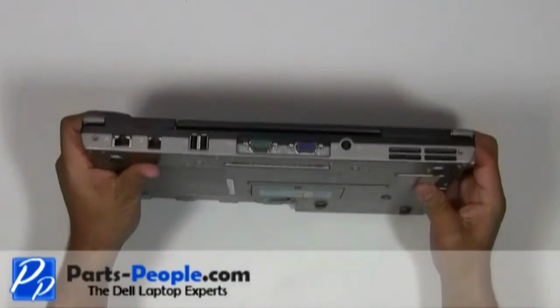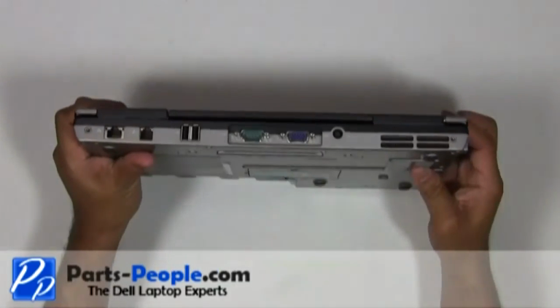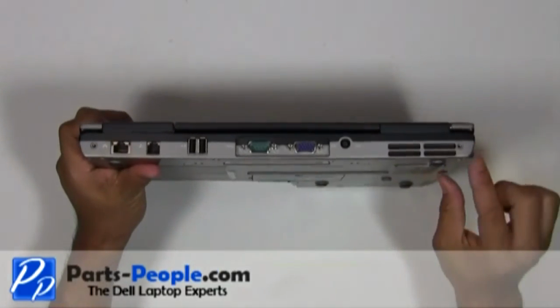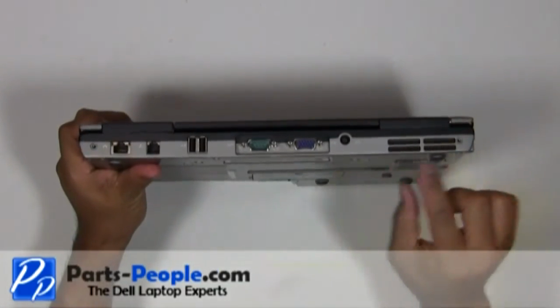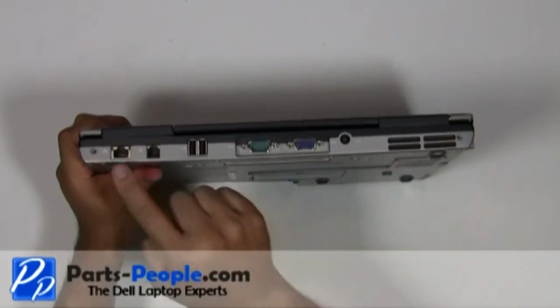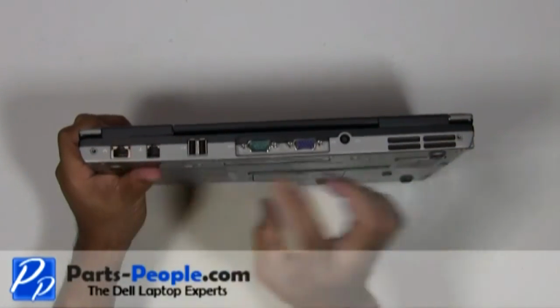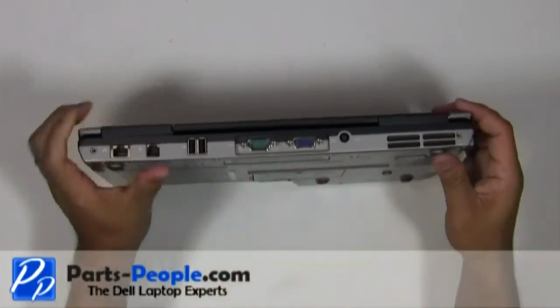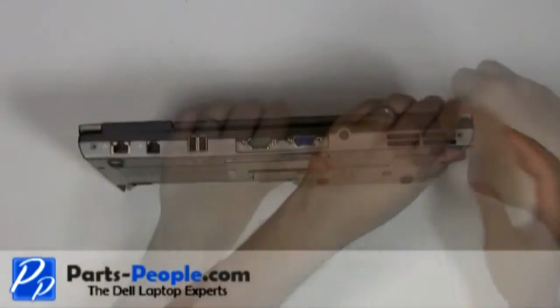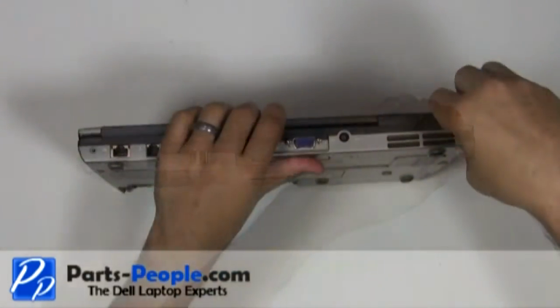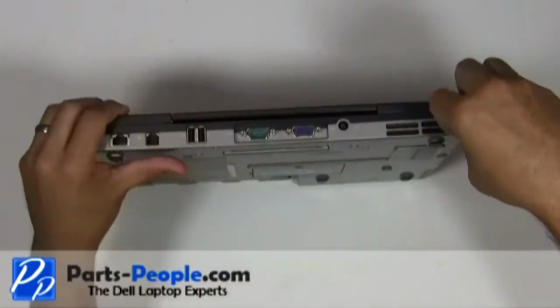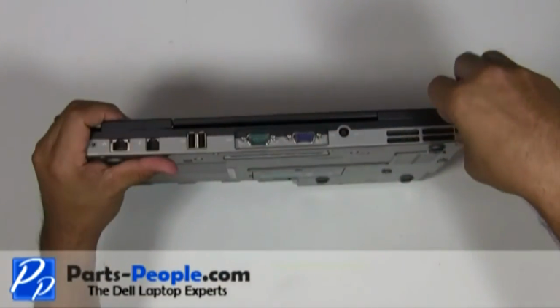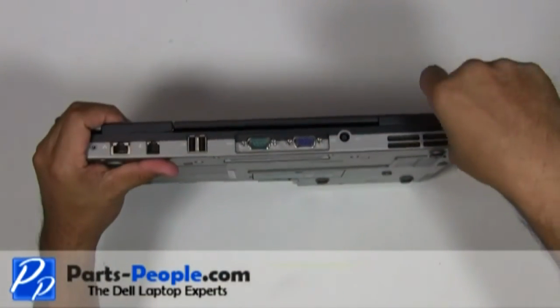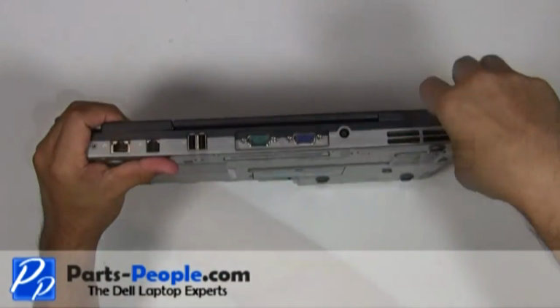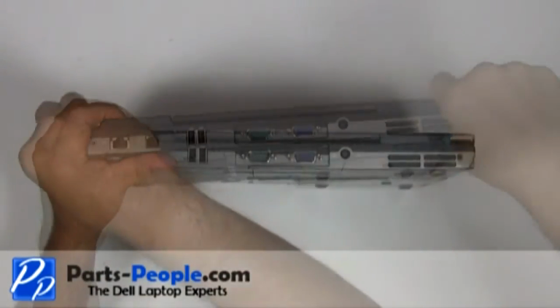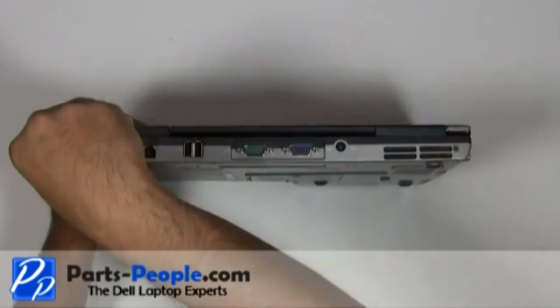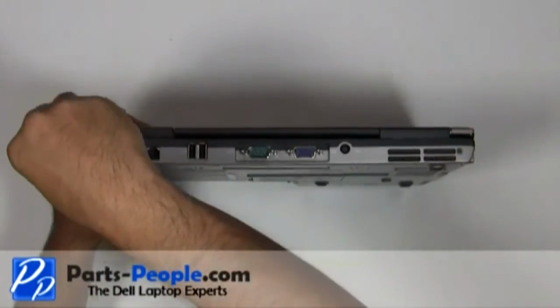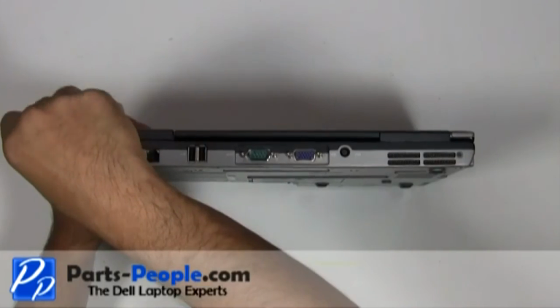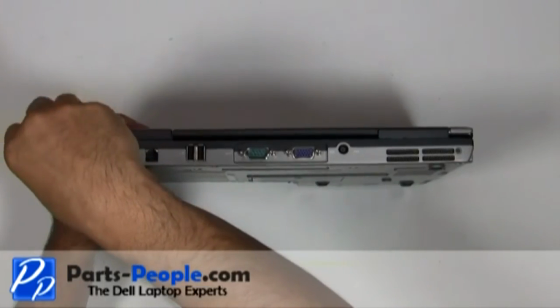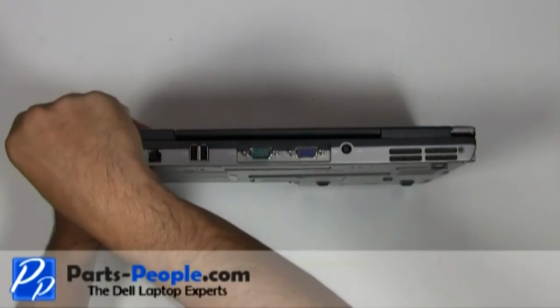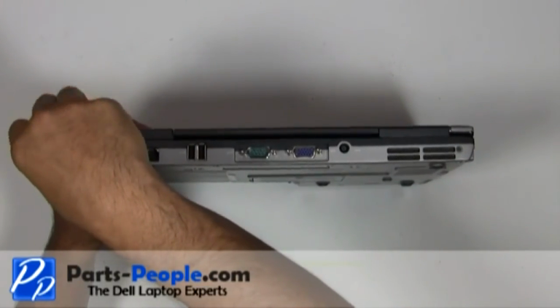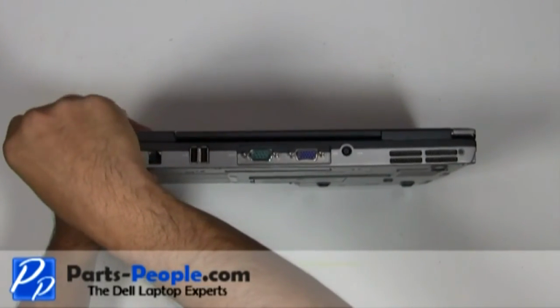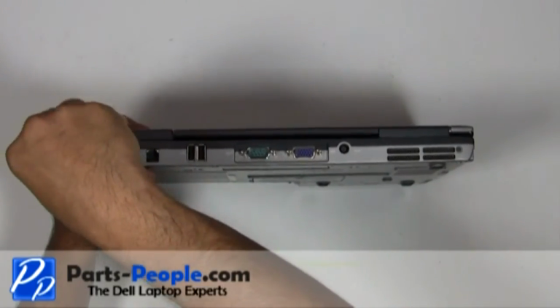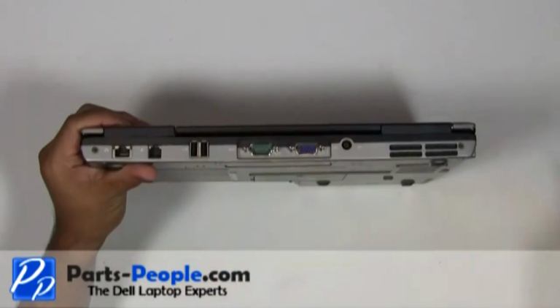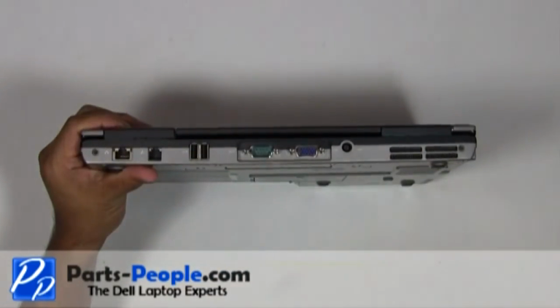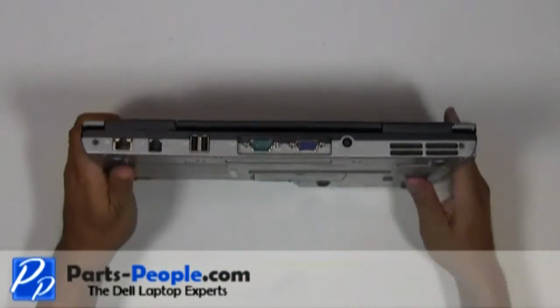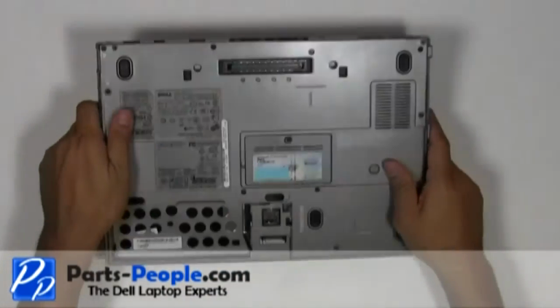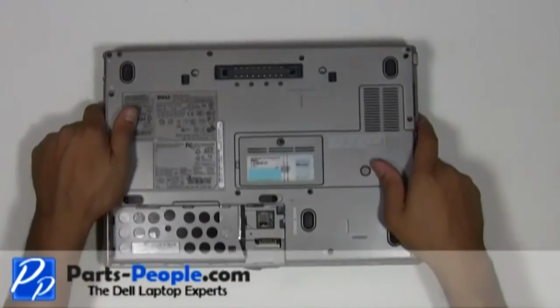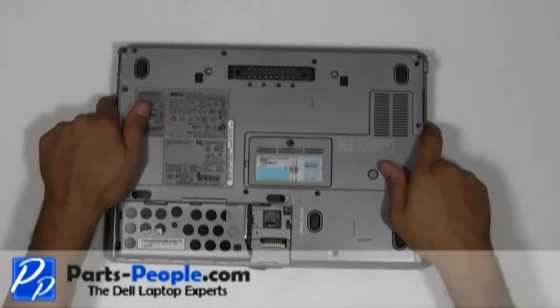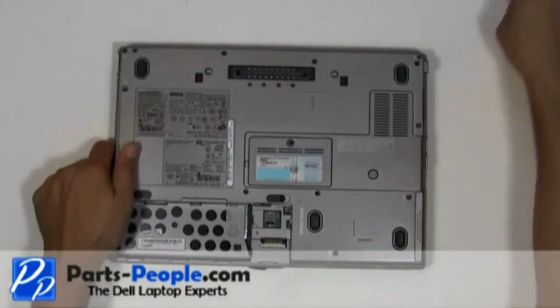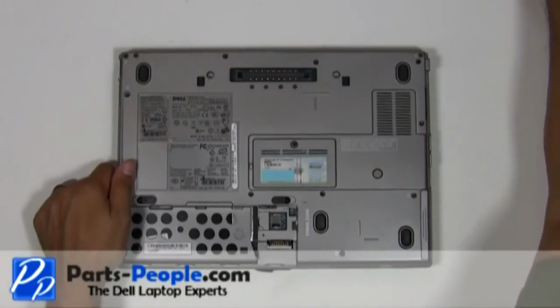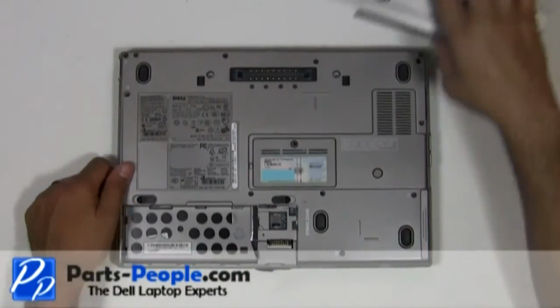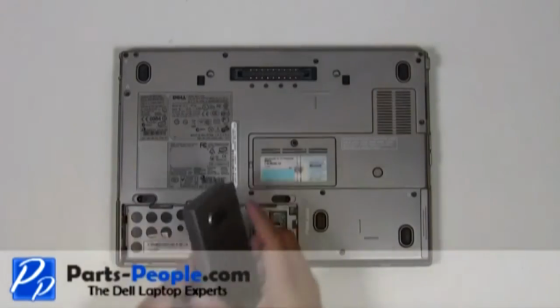Replace the two hinge screws on the bottom of the laptop. Replace the battery.